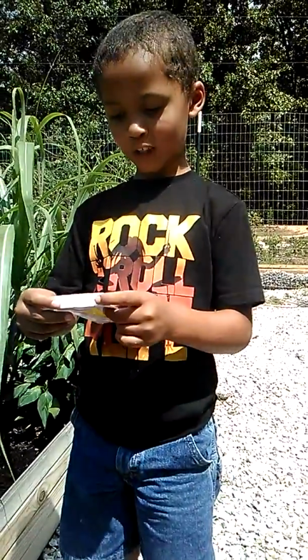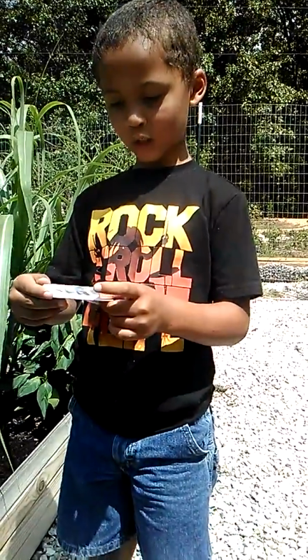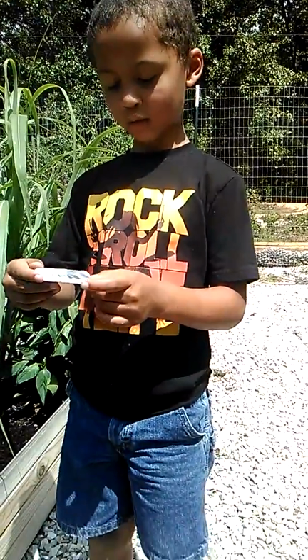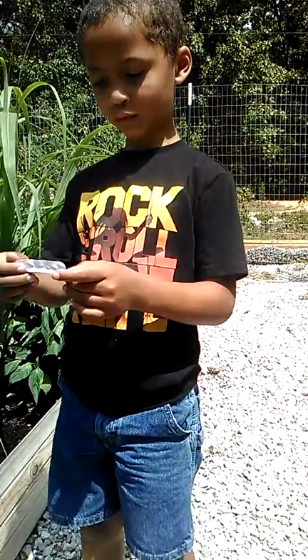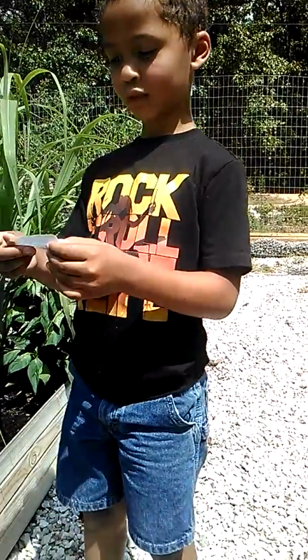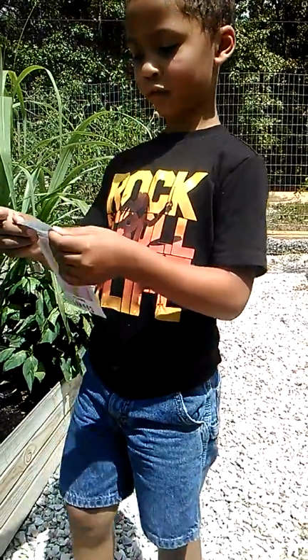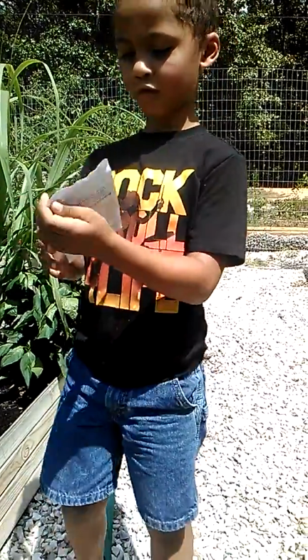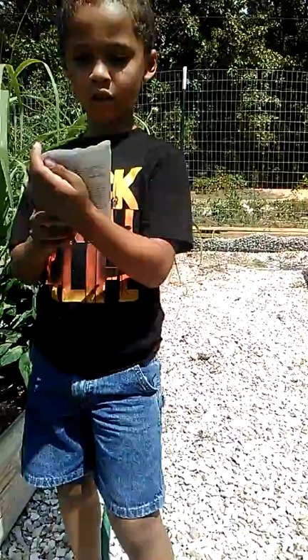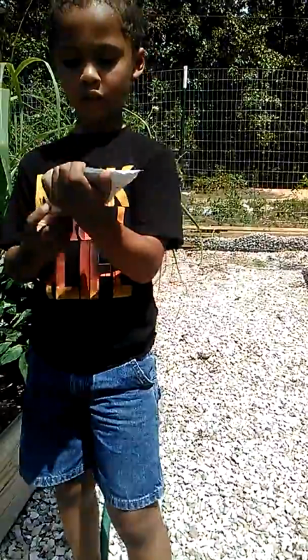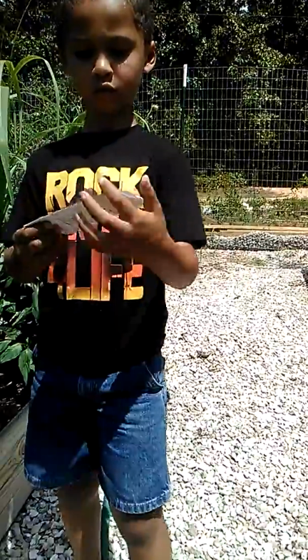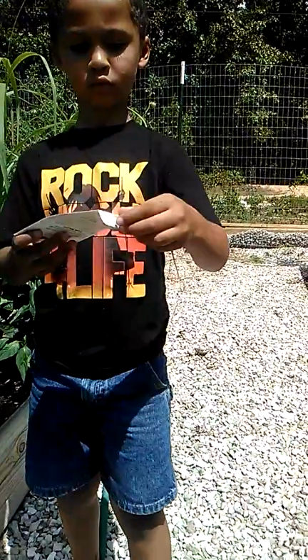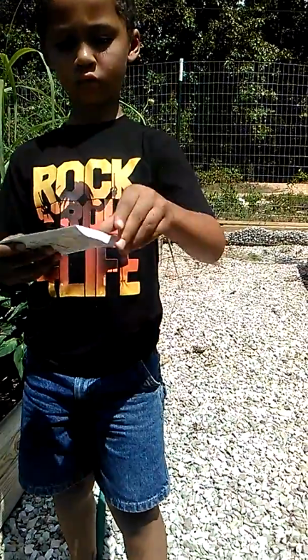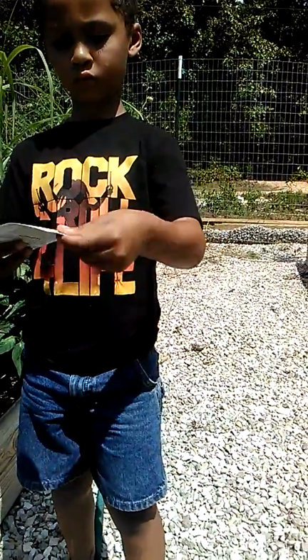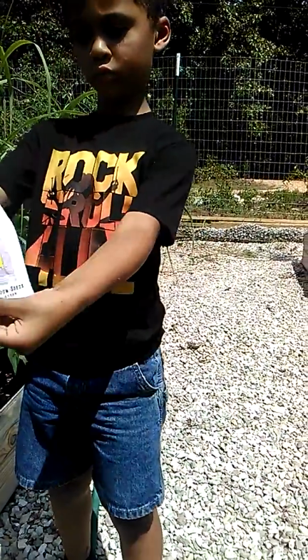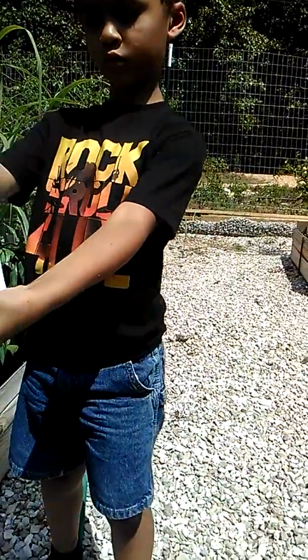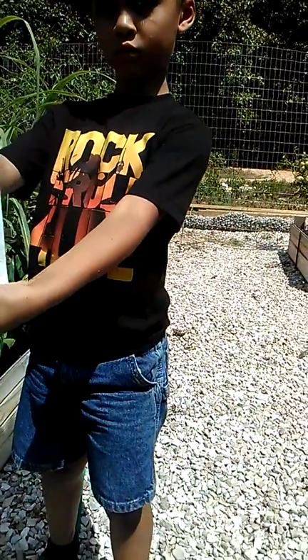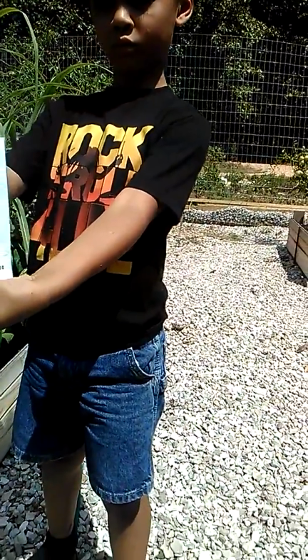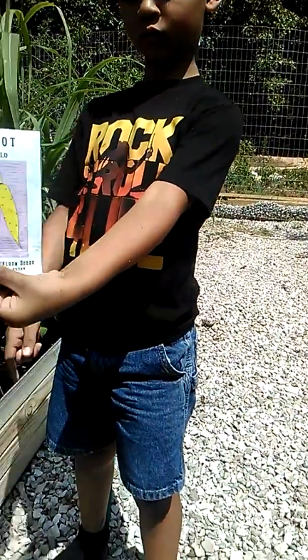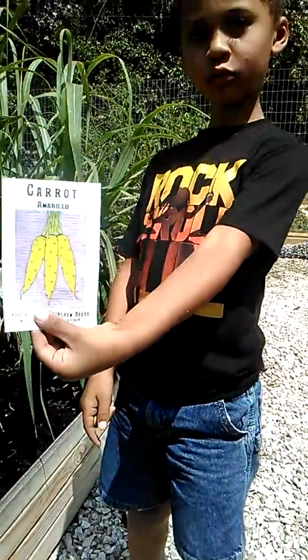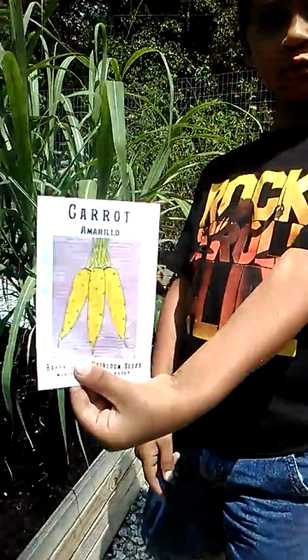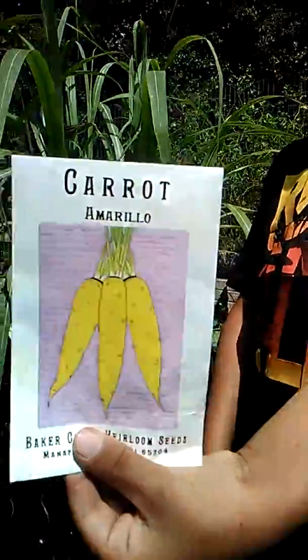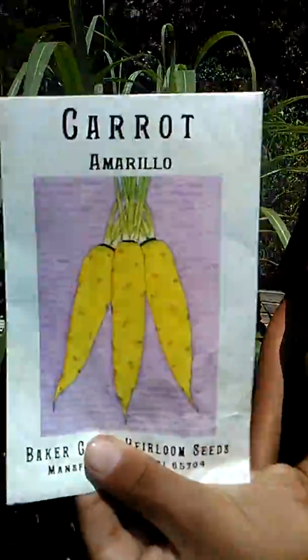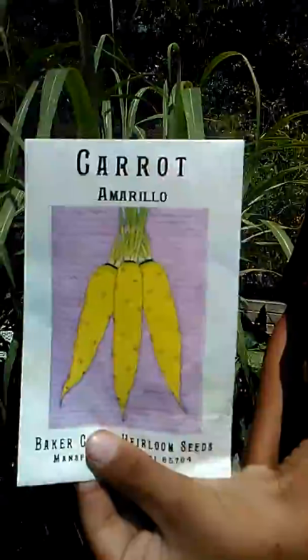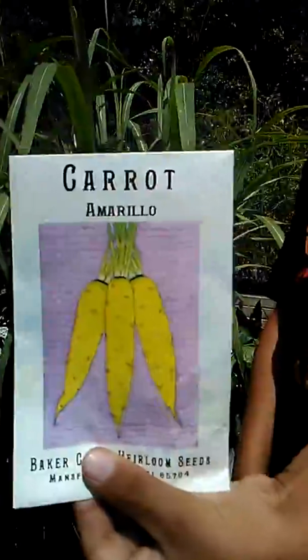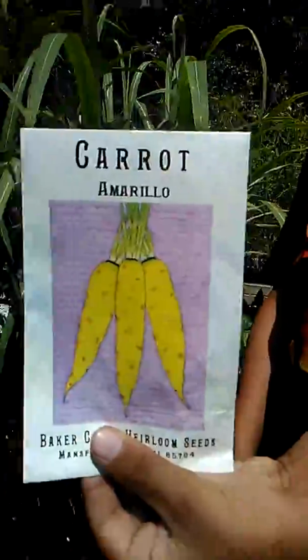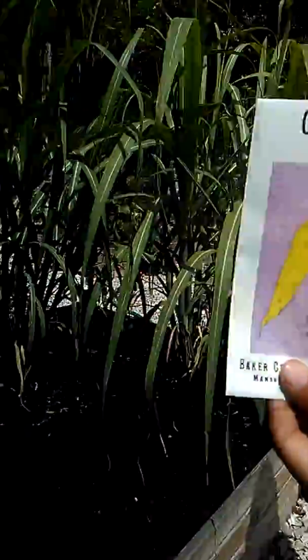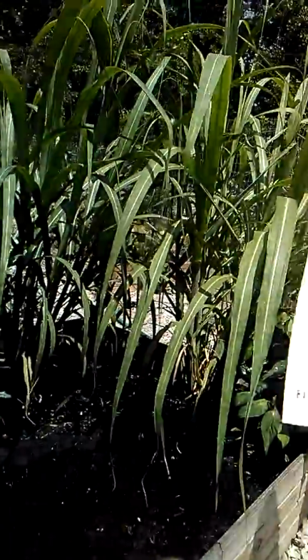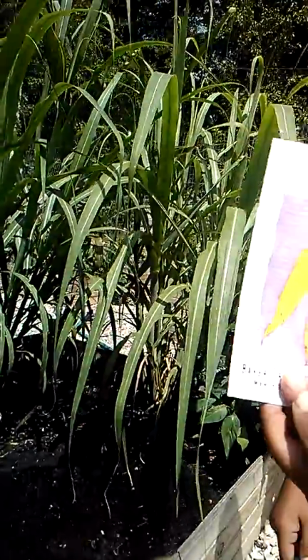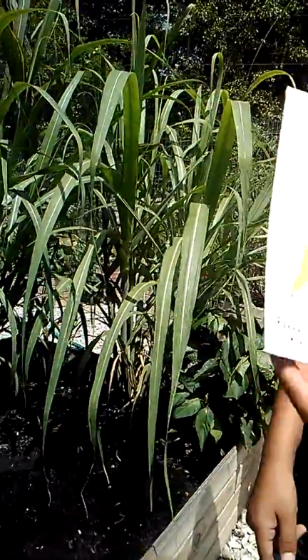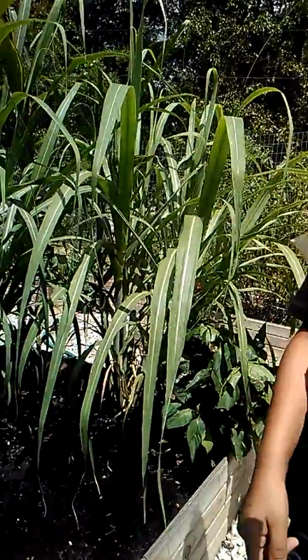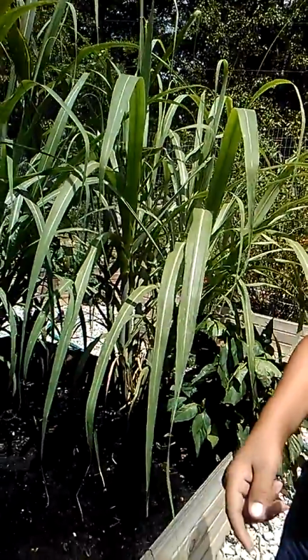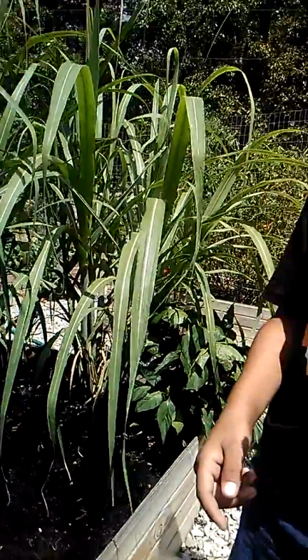Carrot seeds. What is the name of this carrot seed? Show us the package. Carrot Amarillo. Okay, flip it back over so you don't lose your seeds.